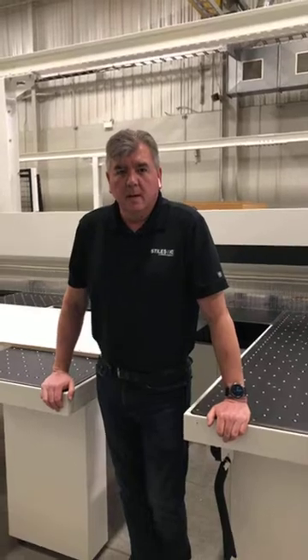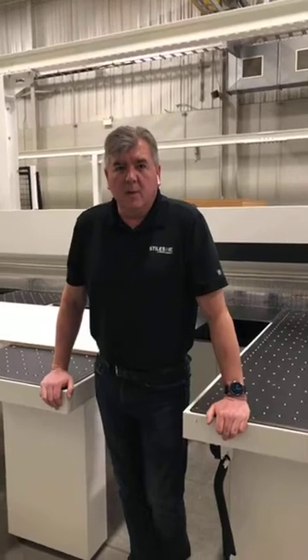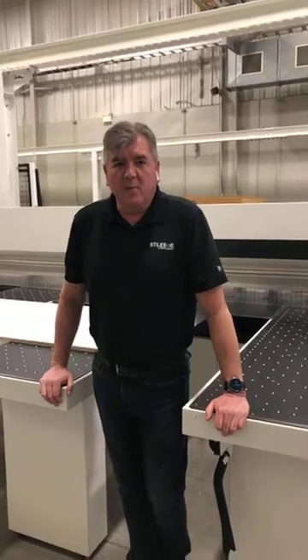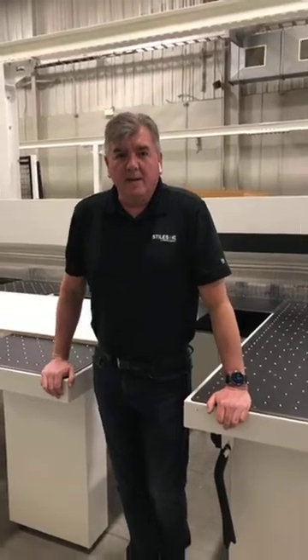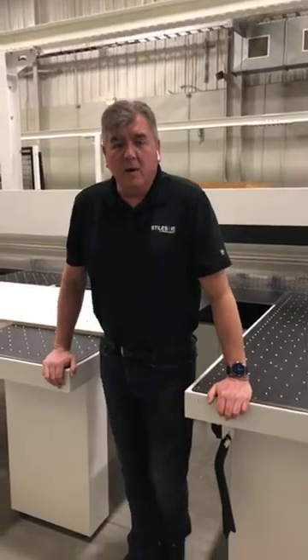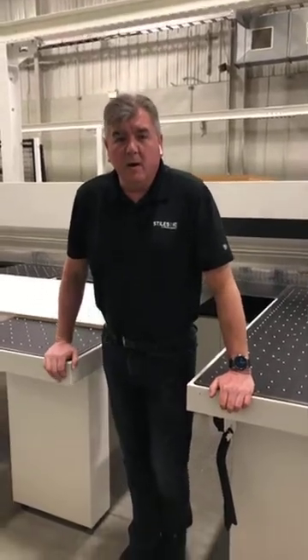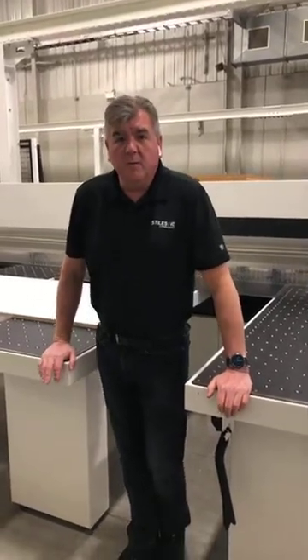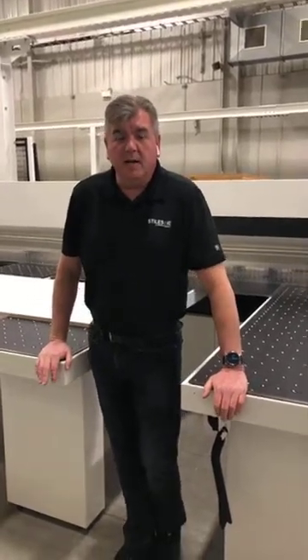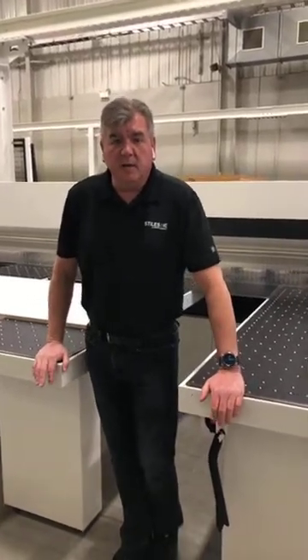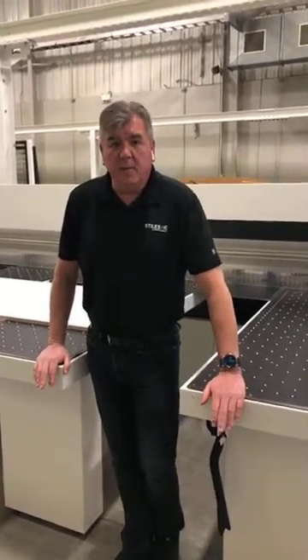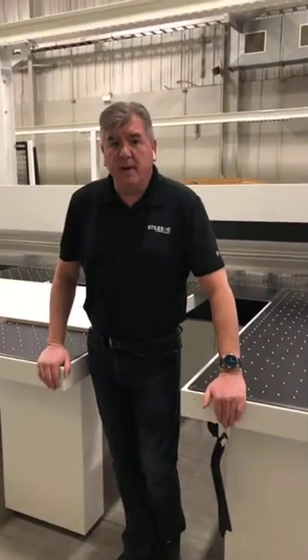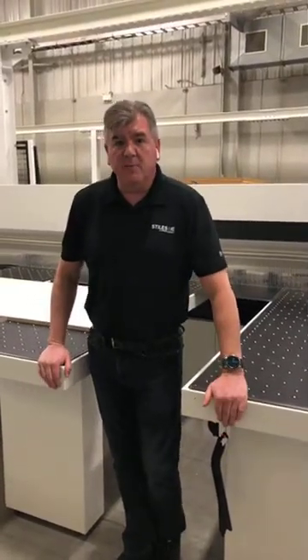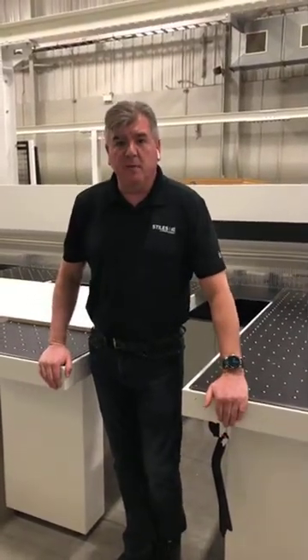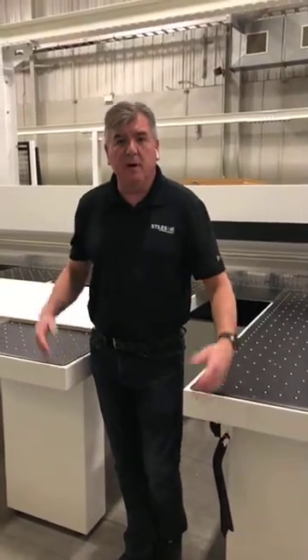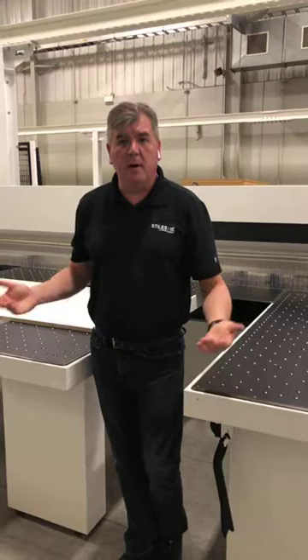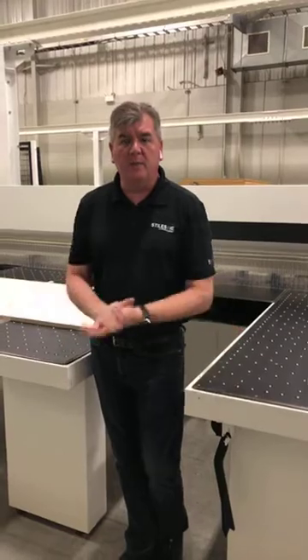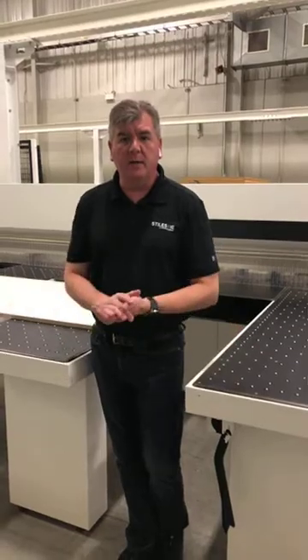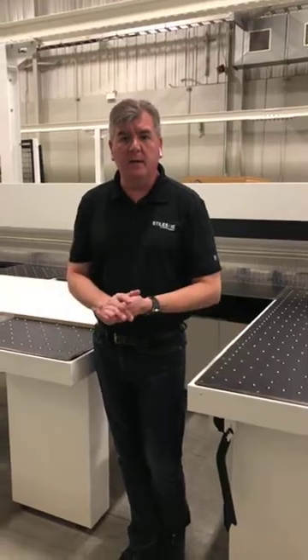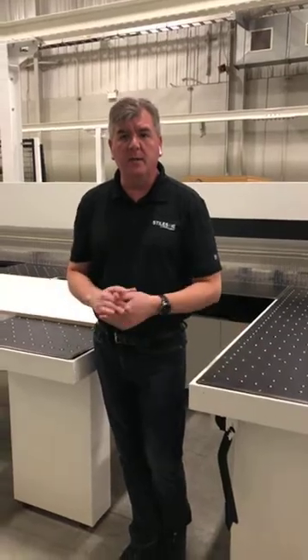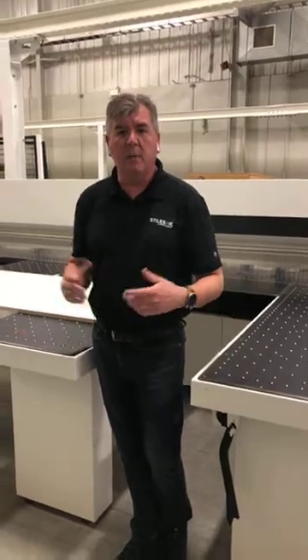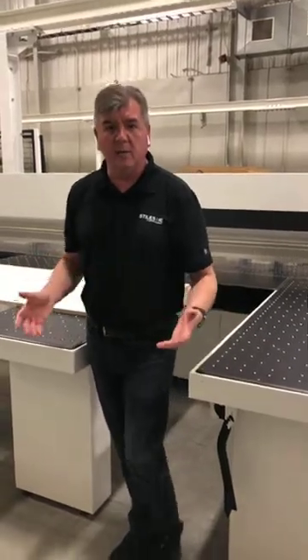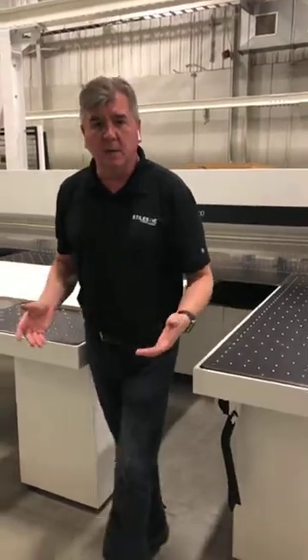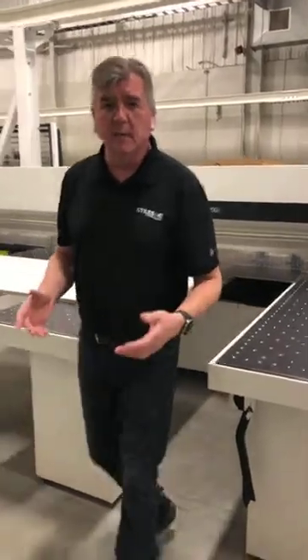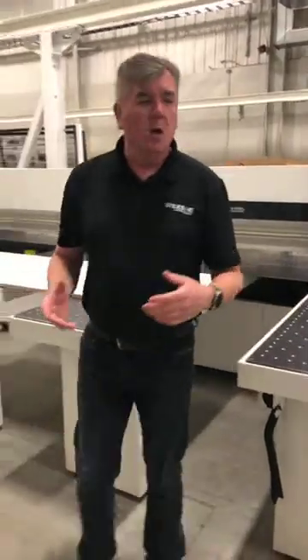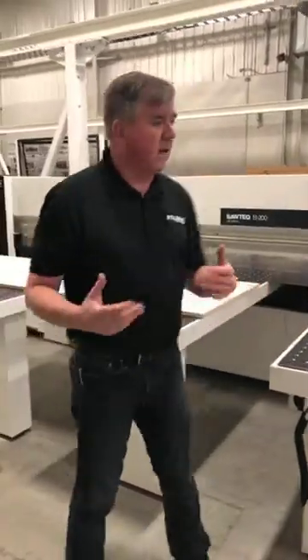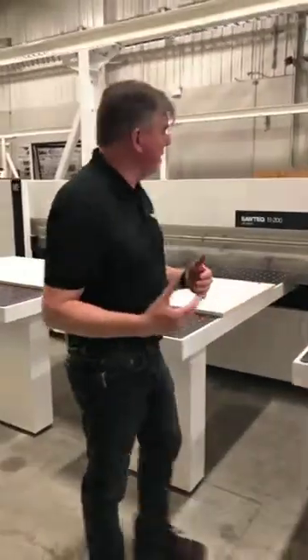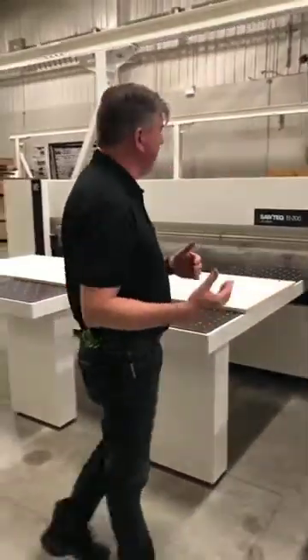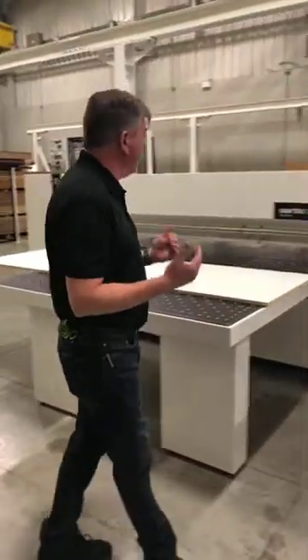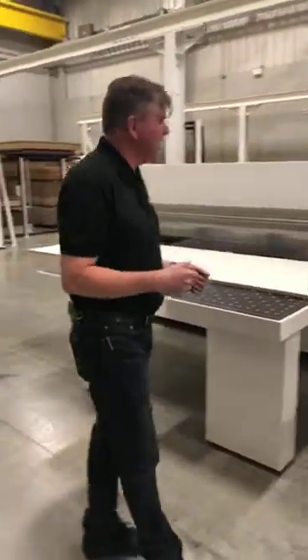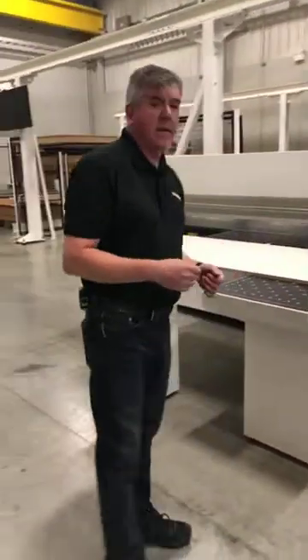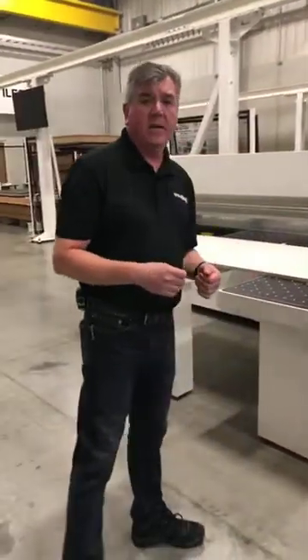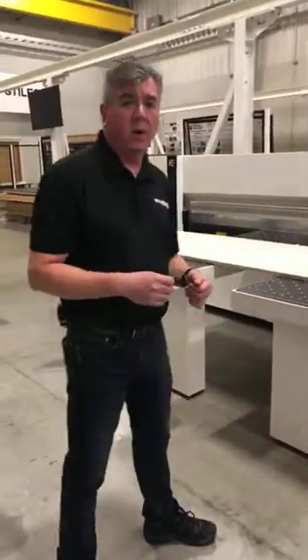Good morning everybody. Derek Hart here from Stylus Machinery. I'm the Applications Manager. We're here in our Grand Rapids facility today to talk about panel saws. Today we're going to look at our HOMAX SawTek V200.